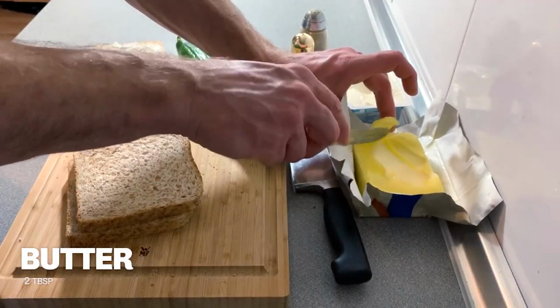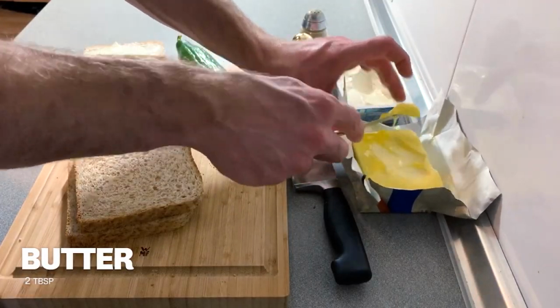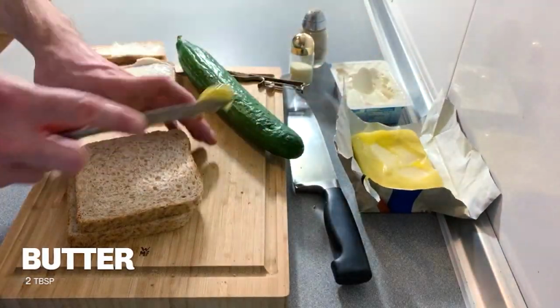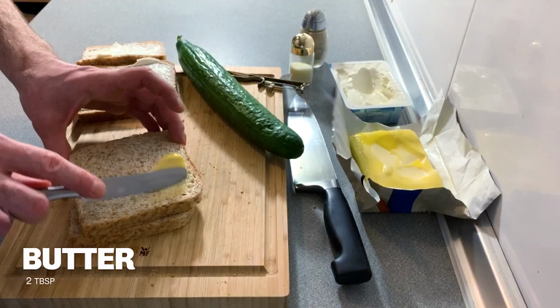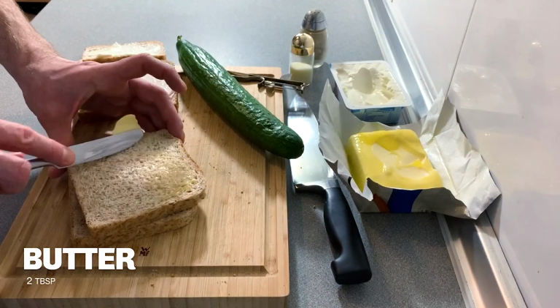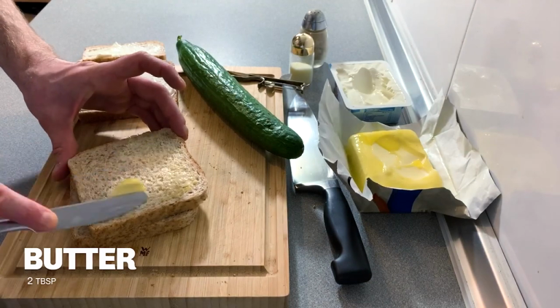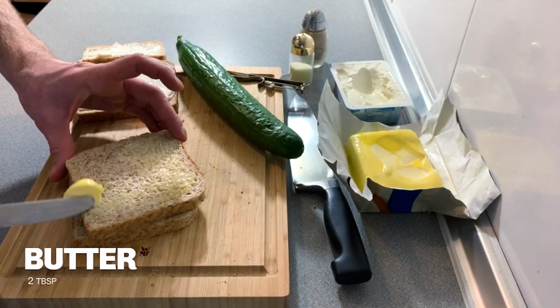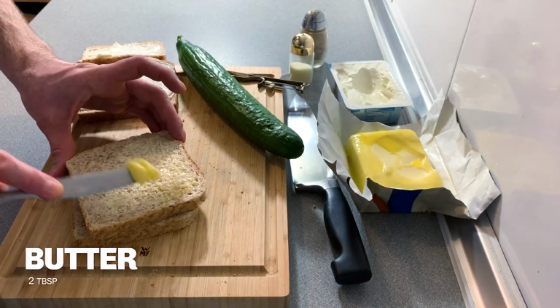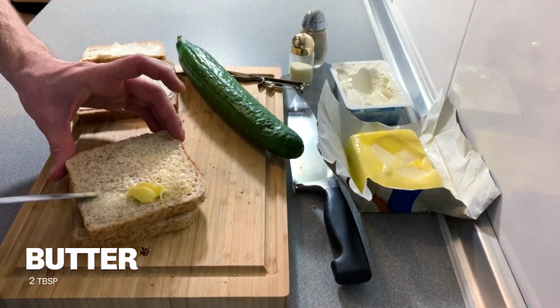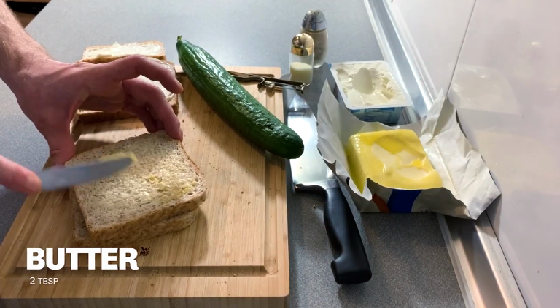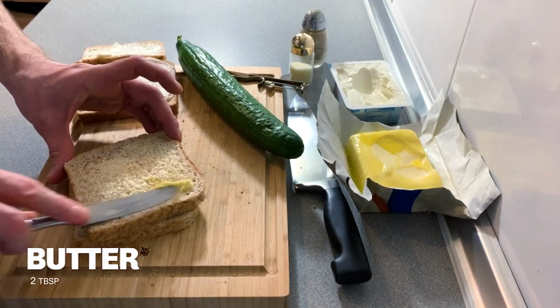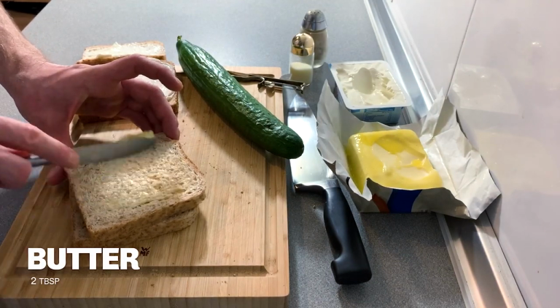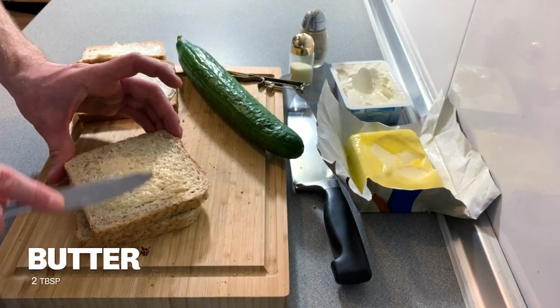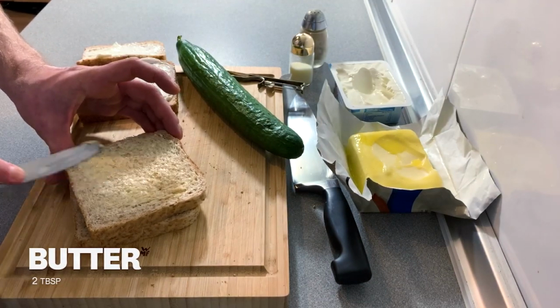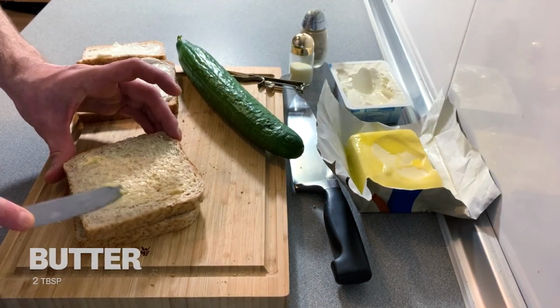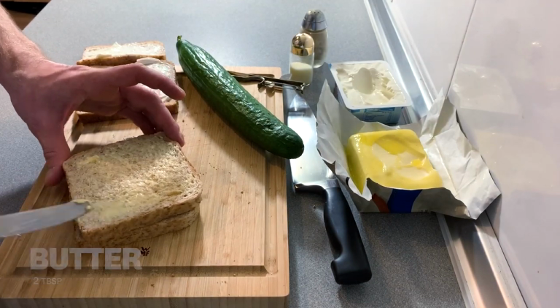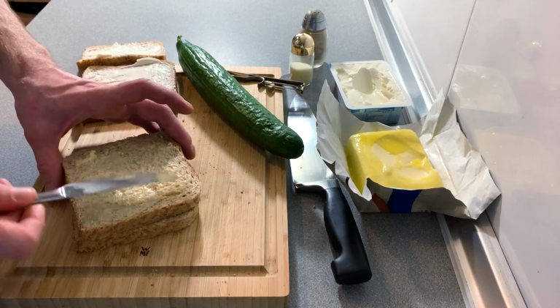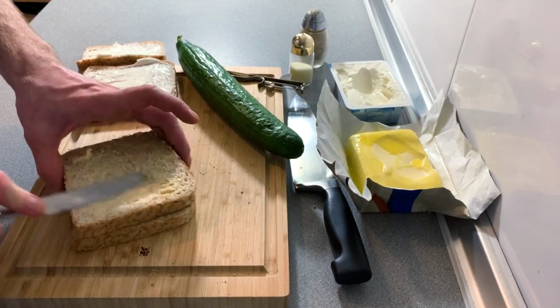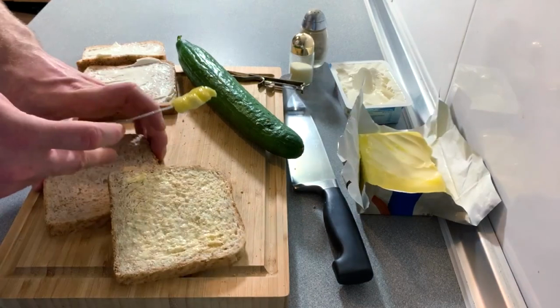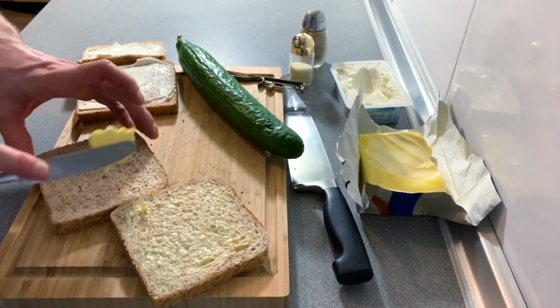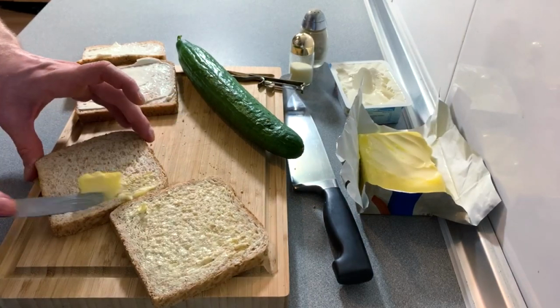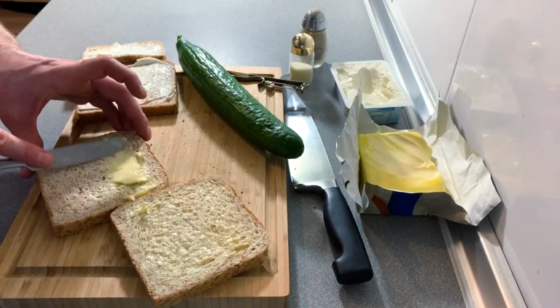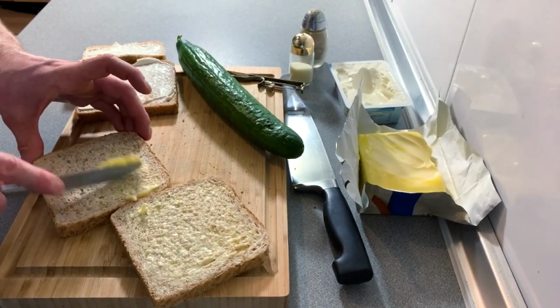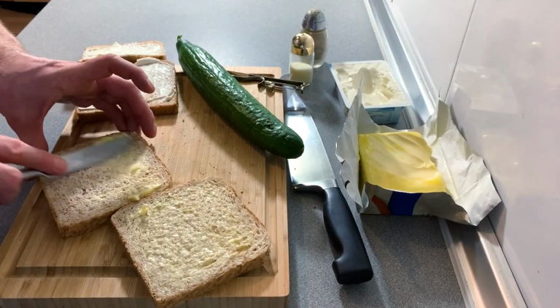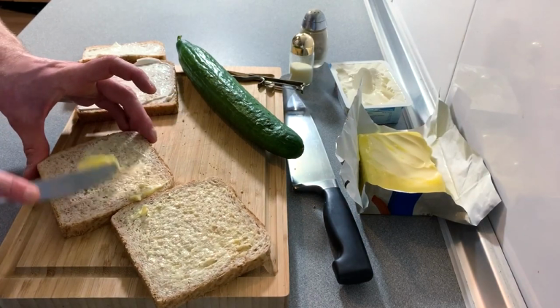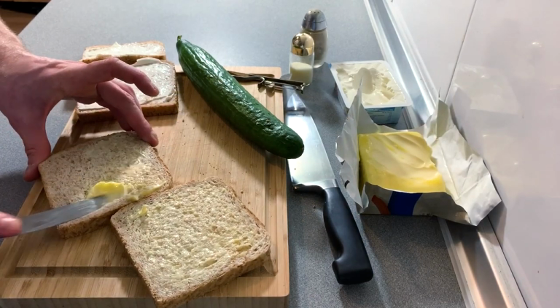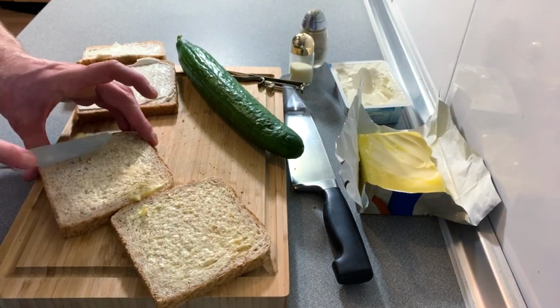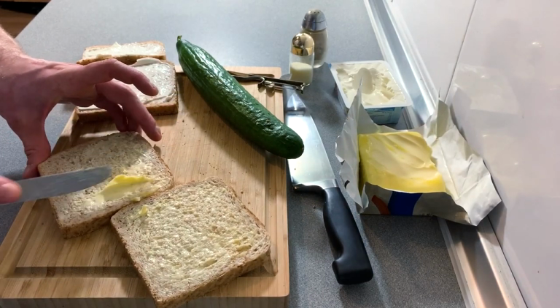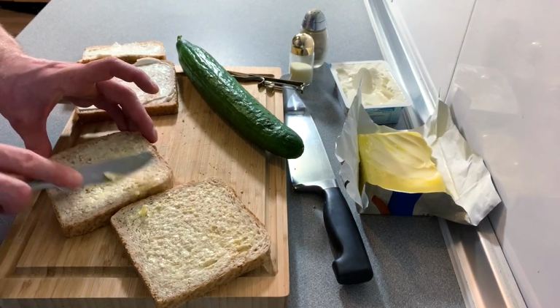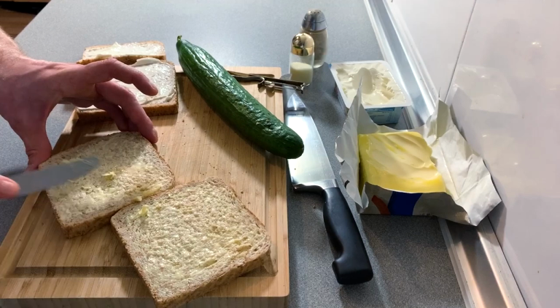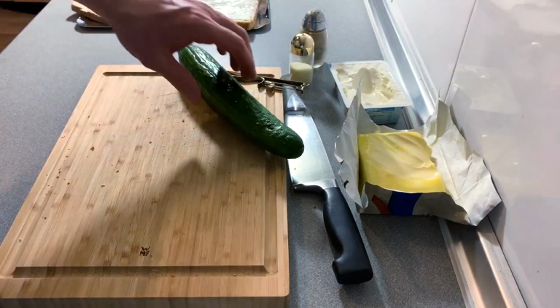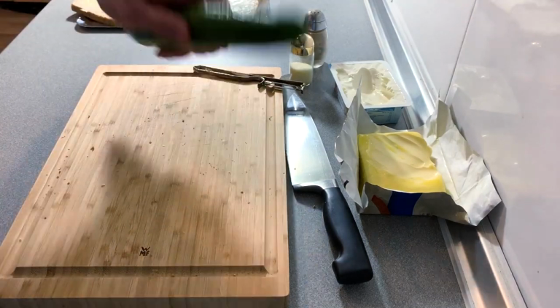We're also going to do the same with the butter. If the butter is too hard it won't spread, so make sure it's melted enough for you to use. Spread it on there nice and thick.